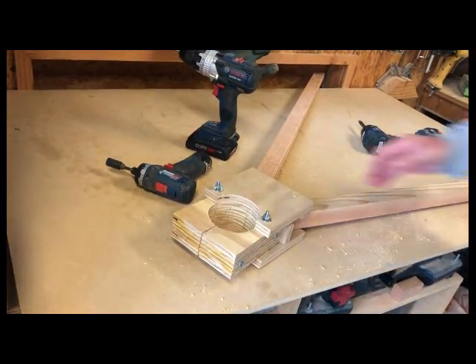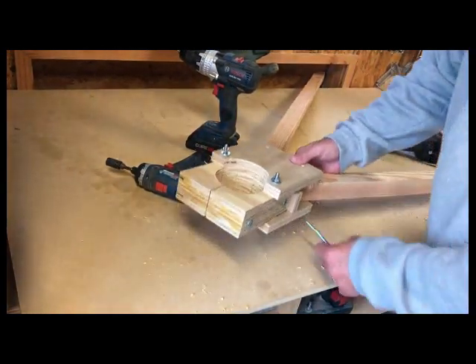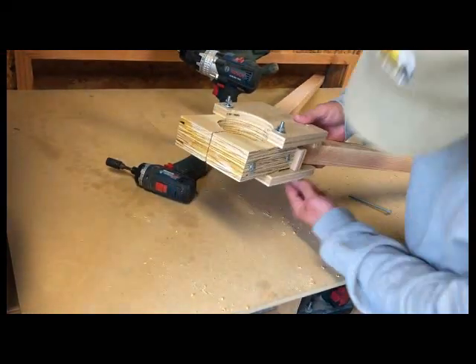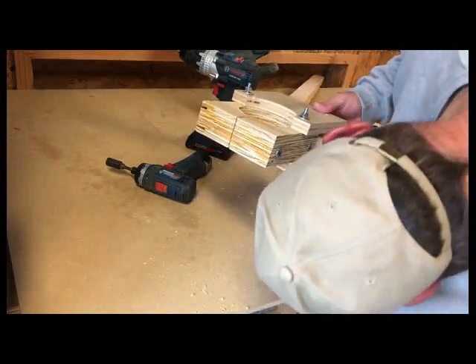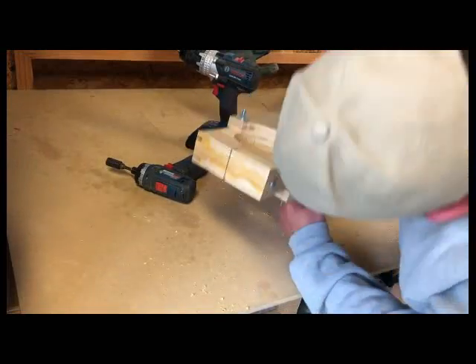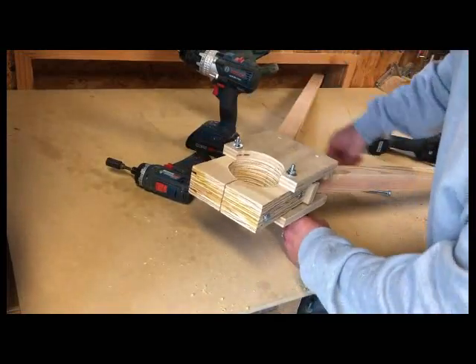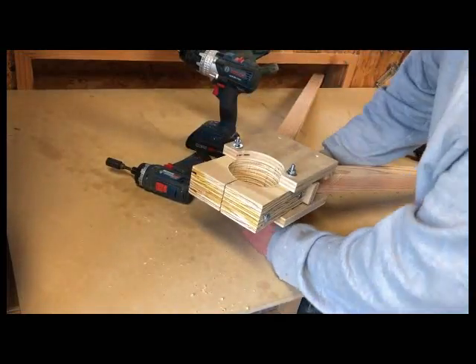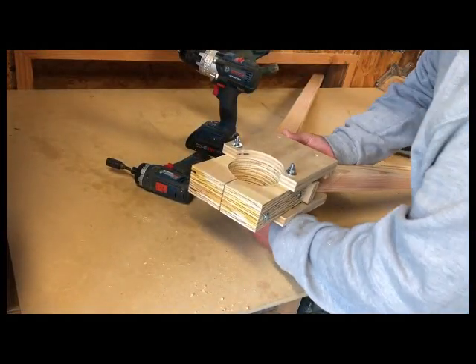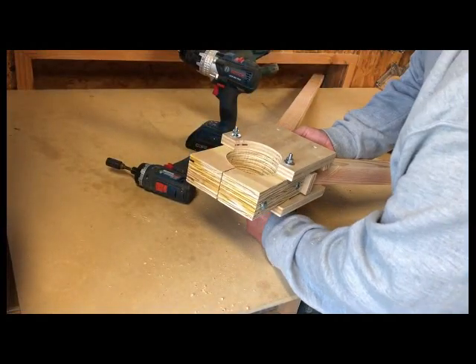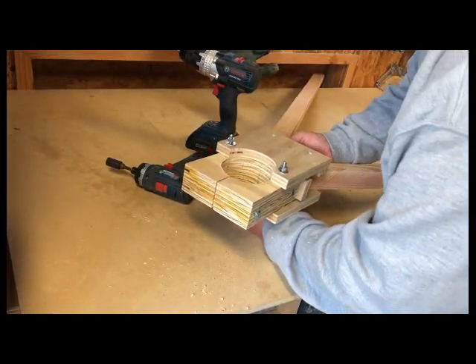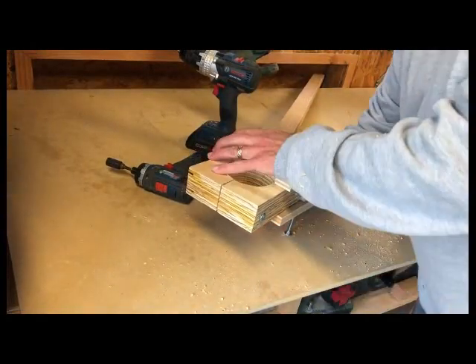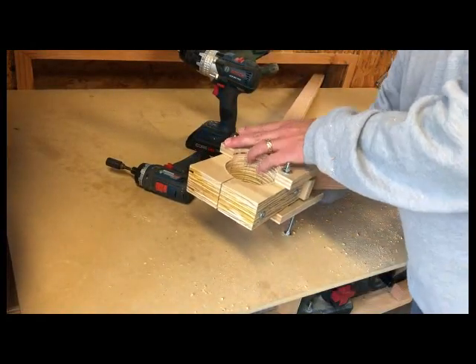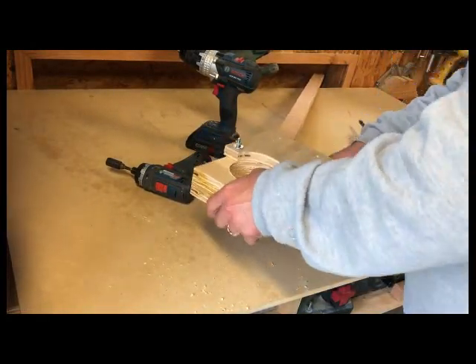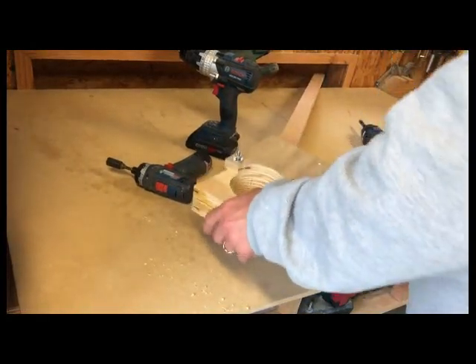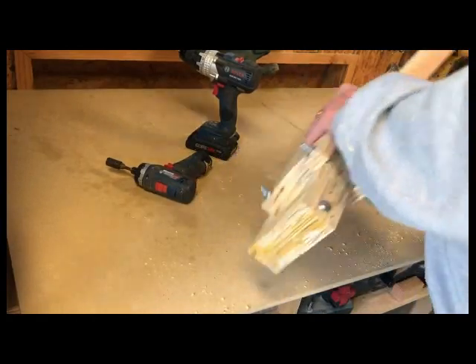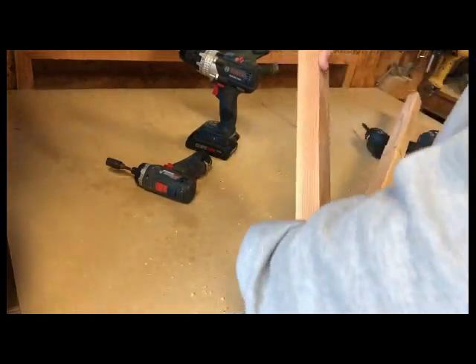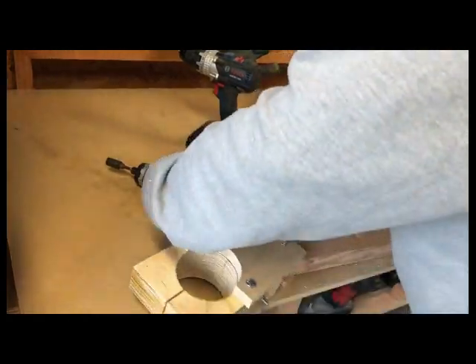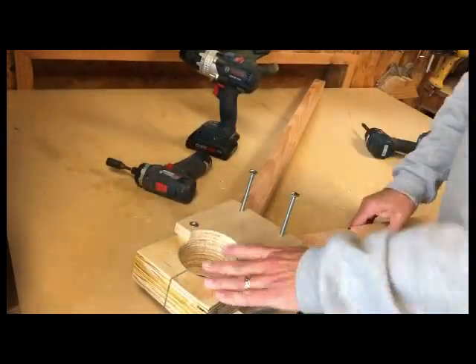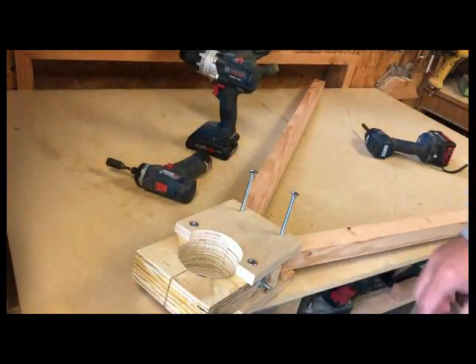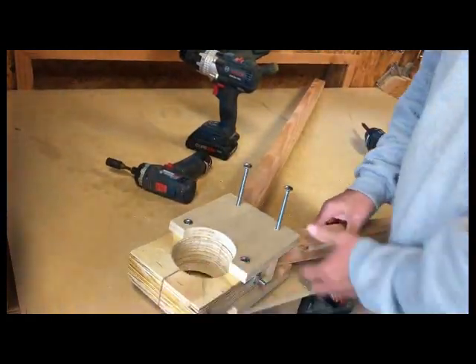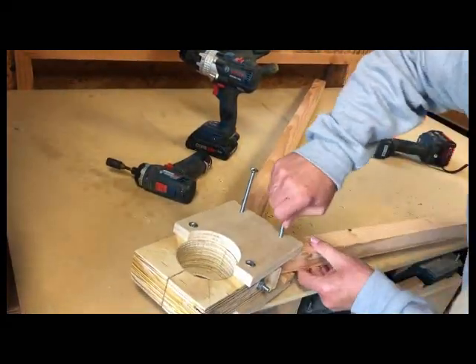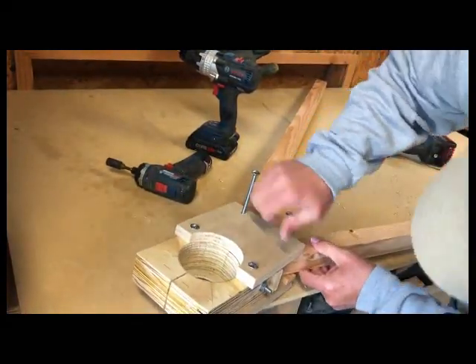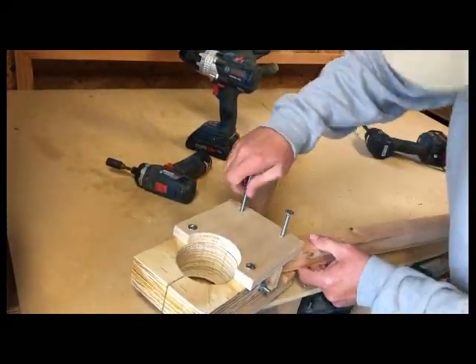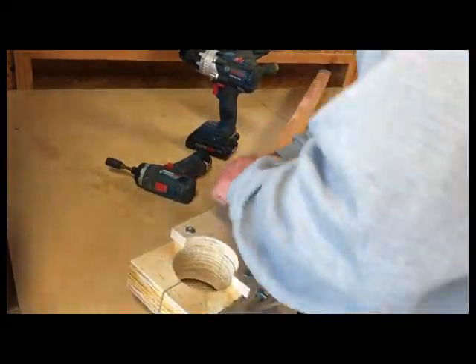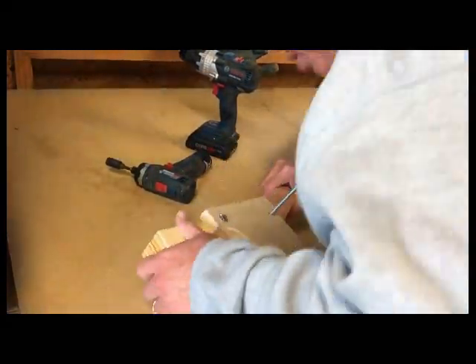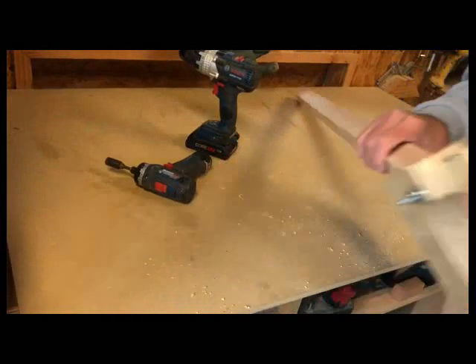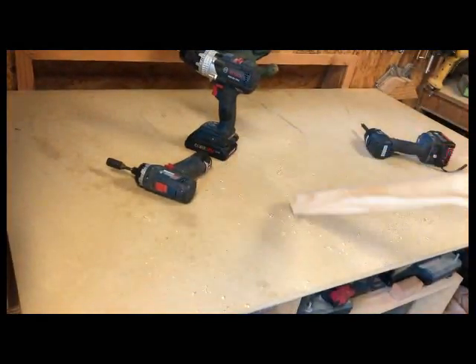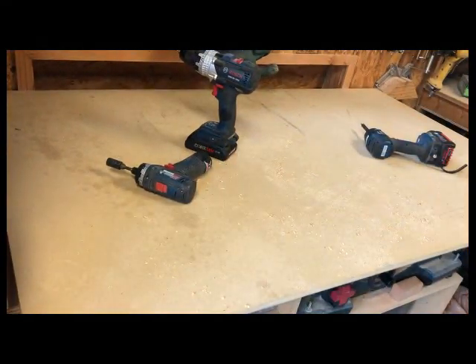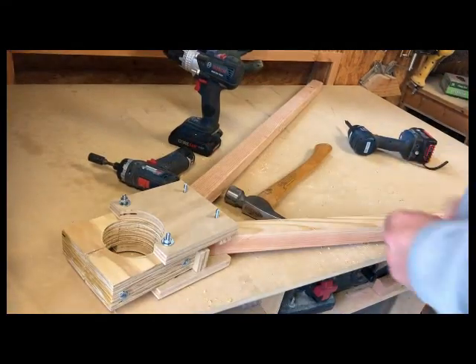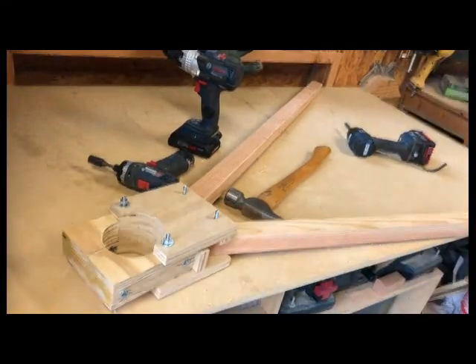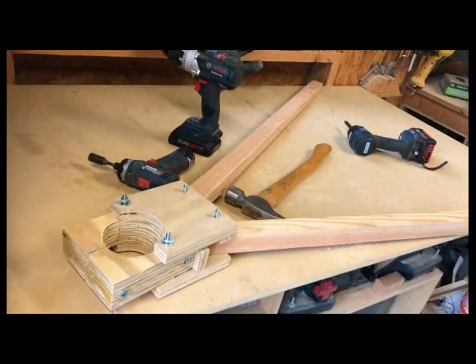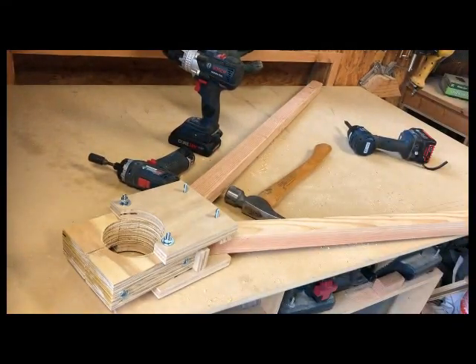Had I done this again, I would make sure that that plywood was the exact same thickness as those legs, so I didn't have to put a spacer there. Again, more trial and error — and a lot of error.